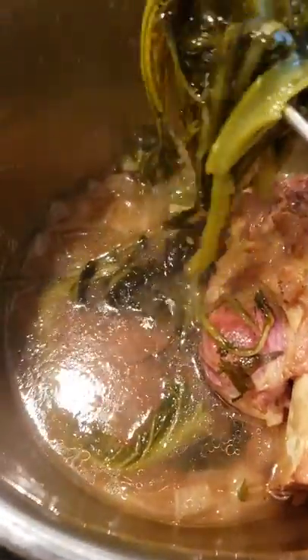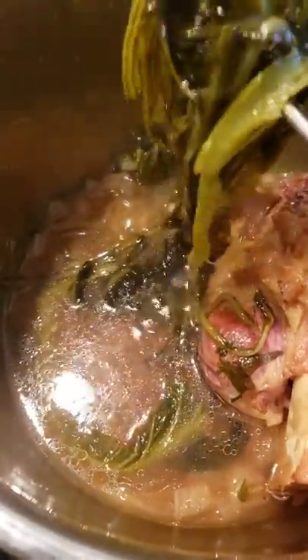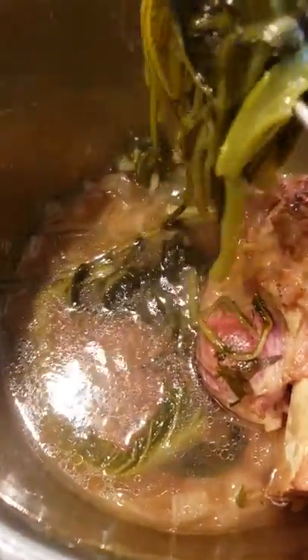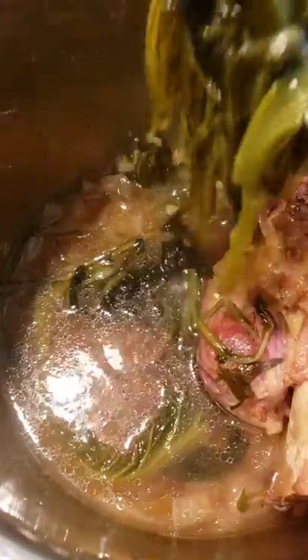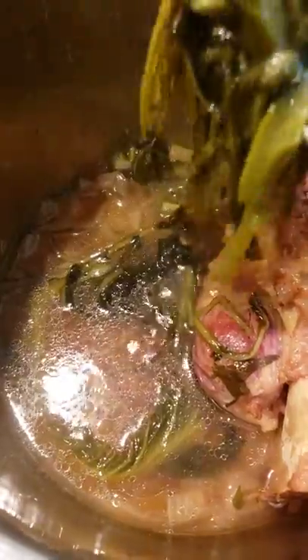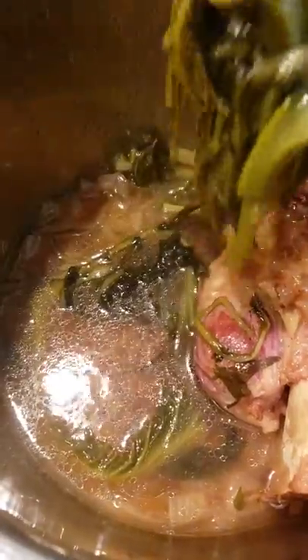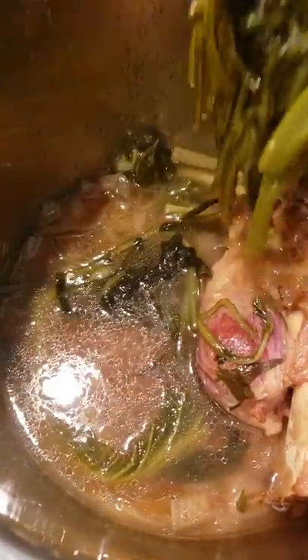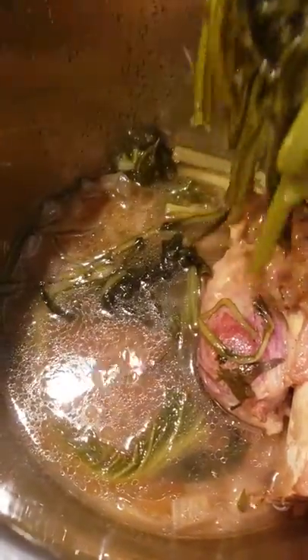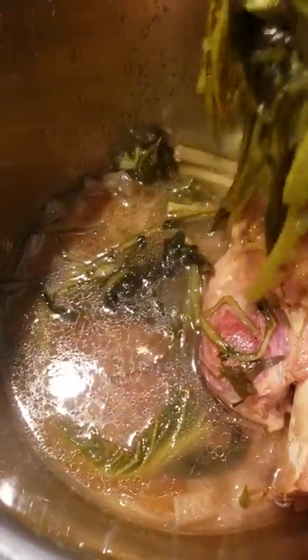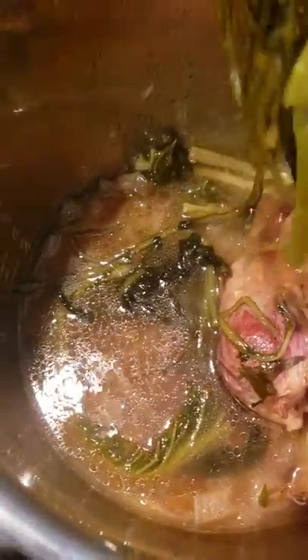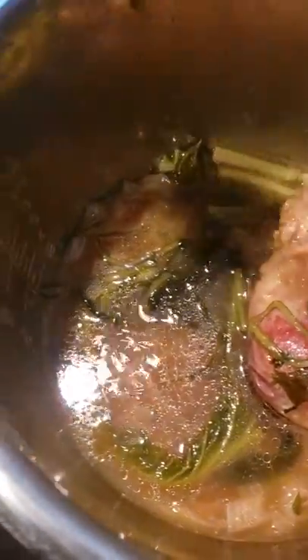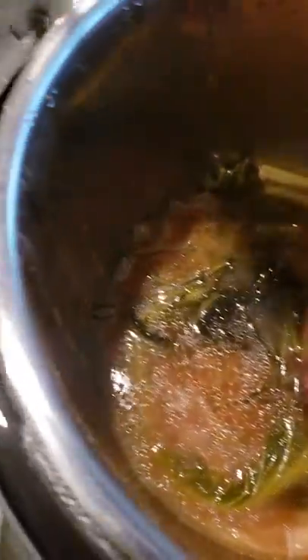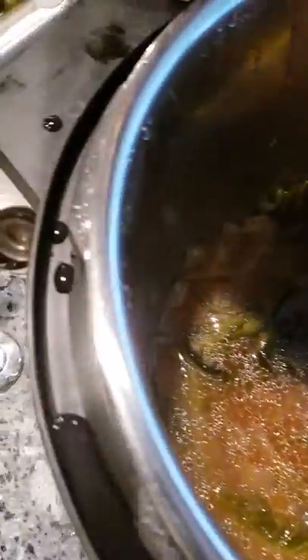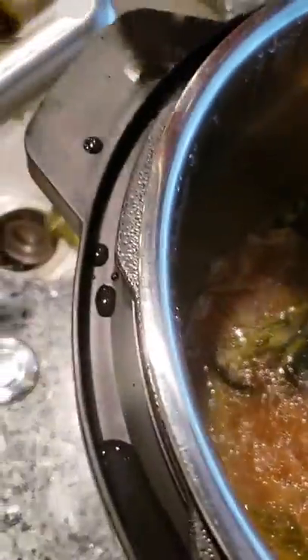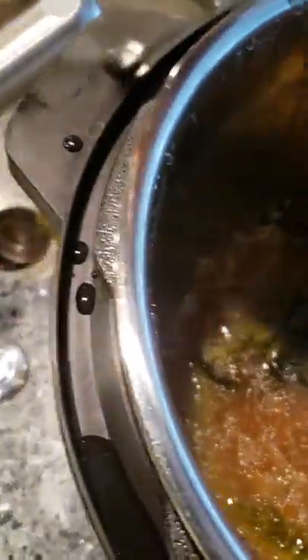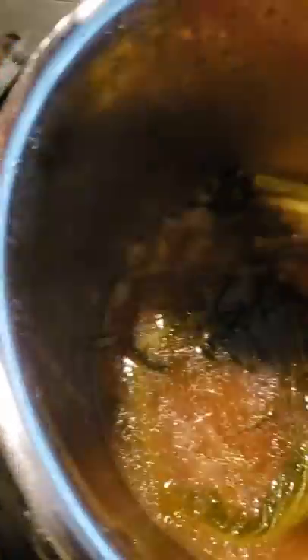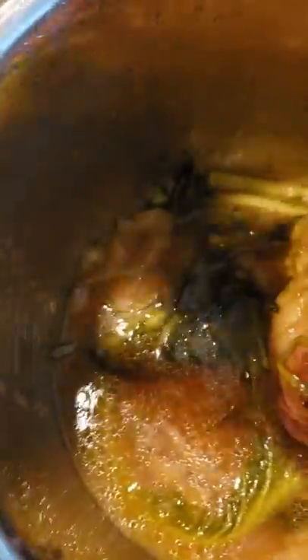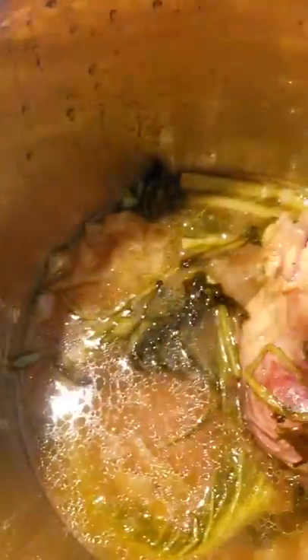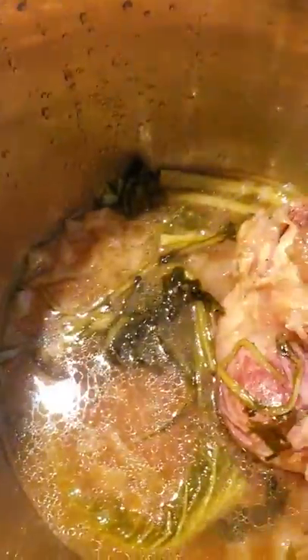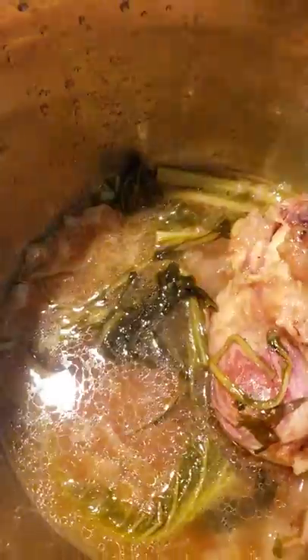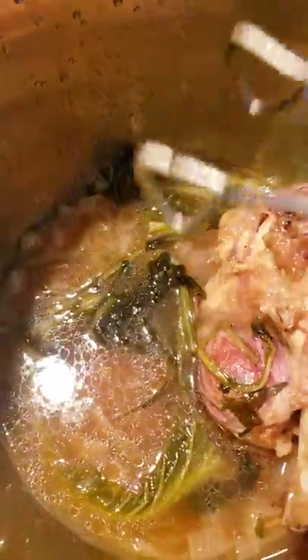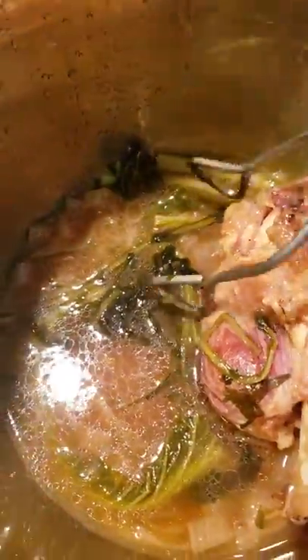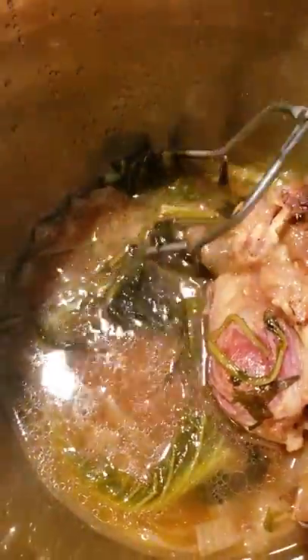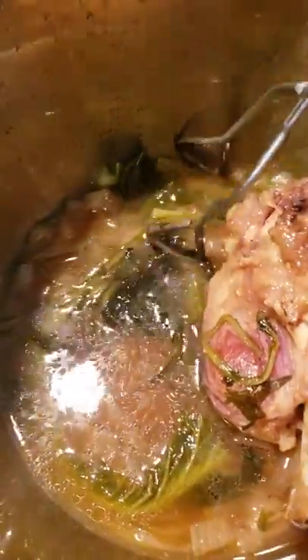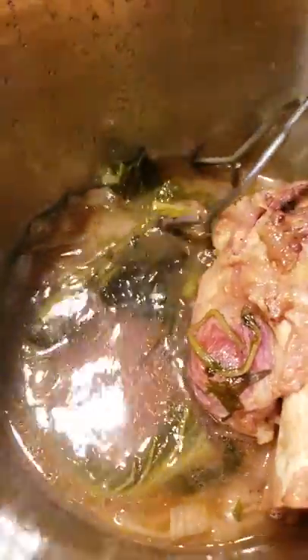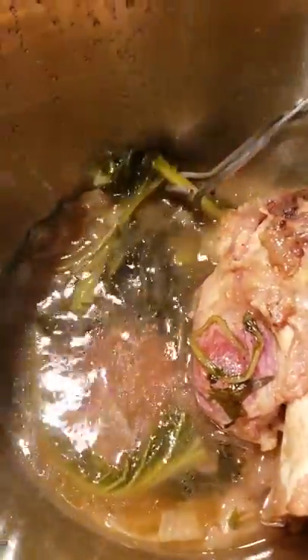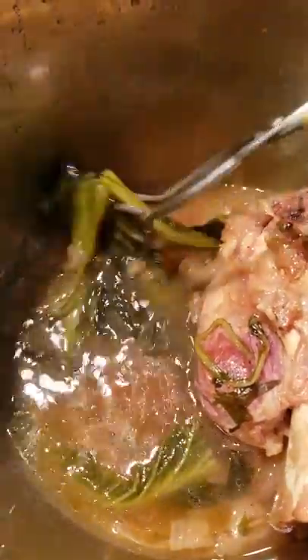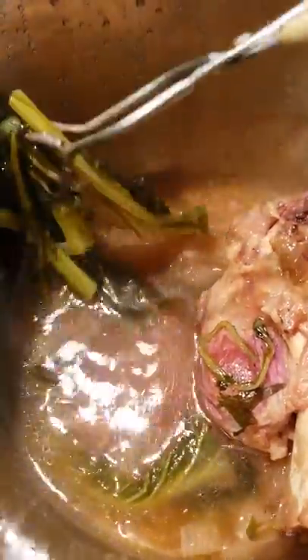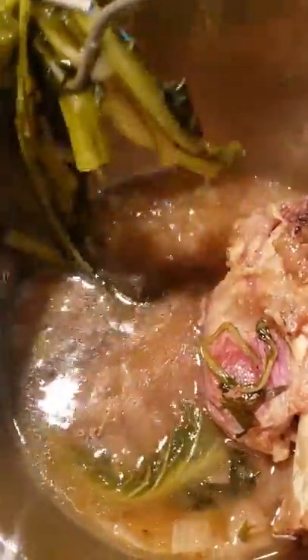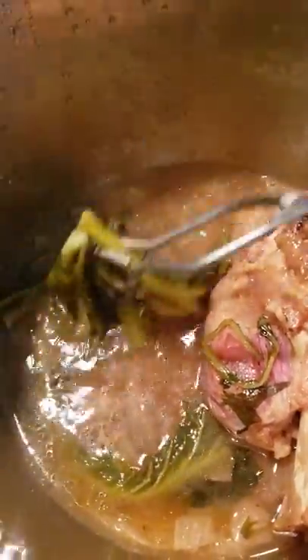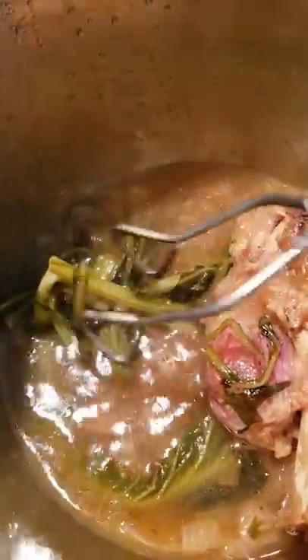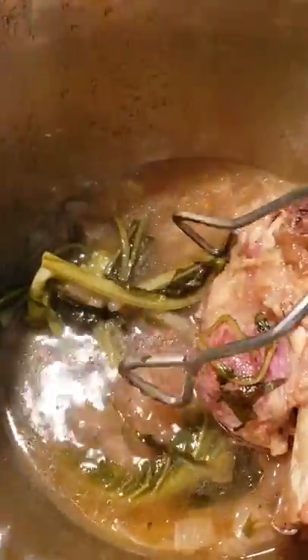Then I pressure cooked it on the beef setting after I sauteed it for about 30 minutes. It takes a little while for it to cook.